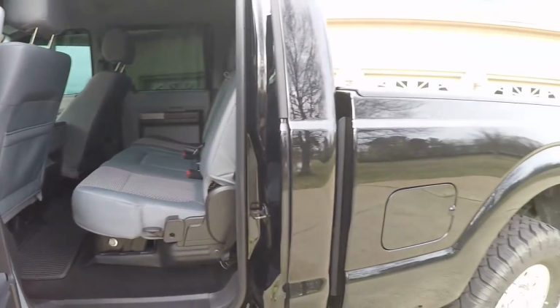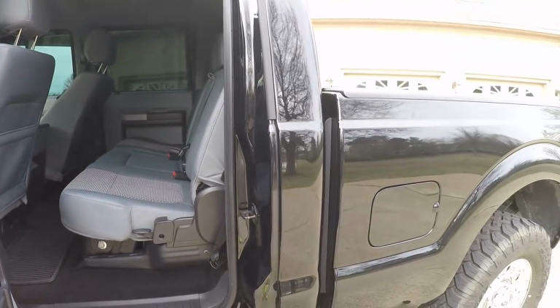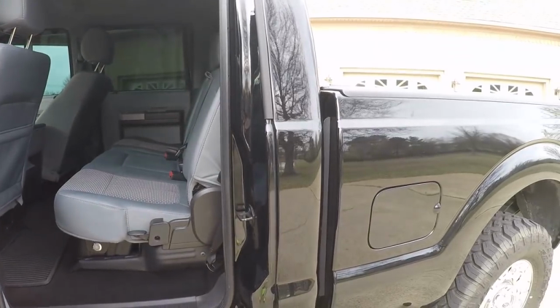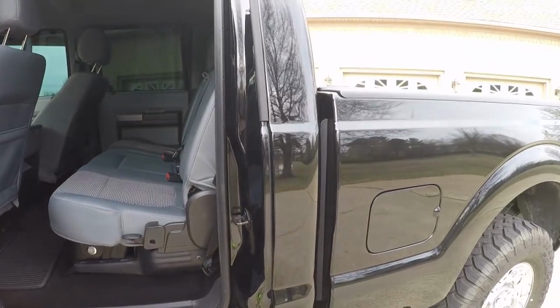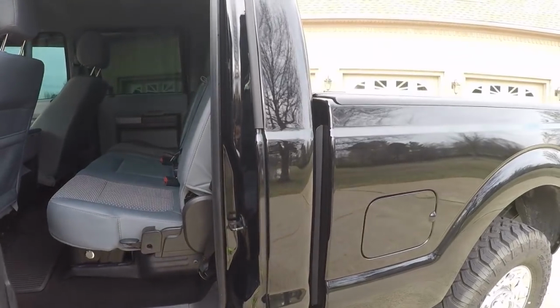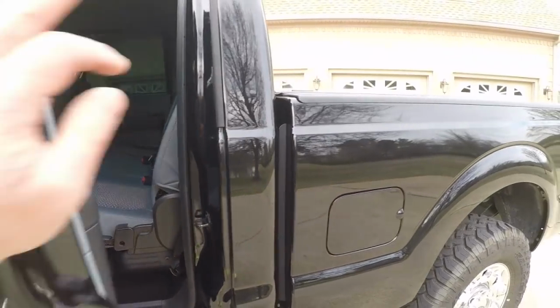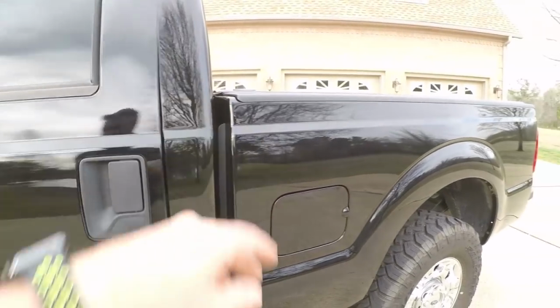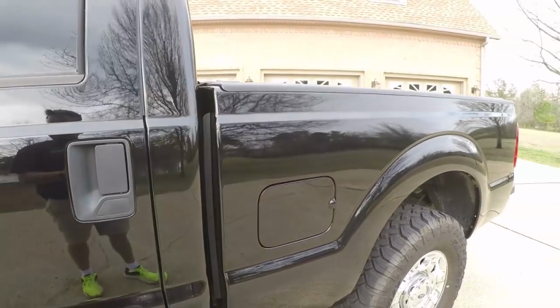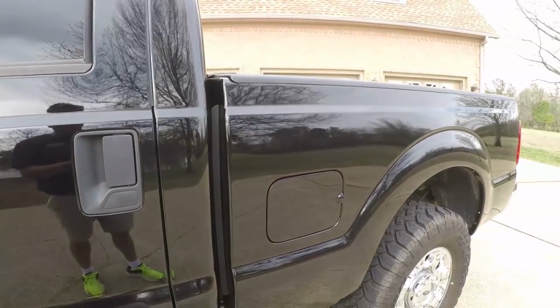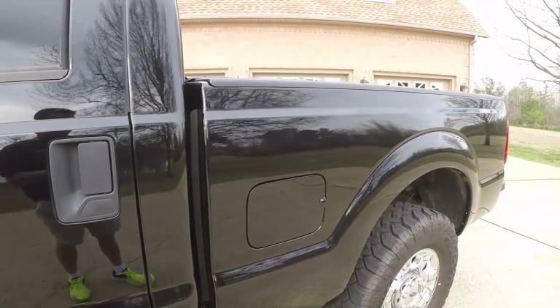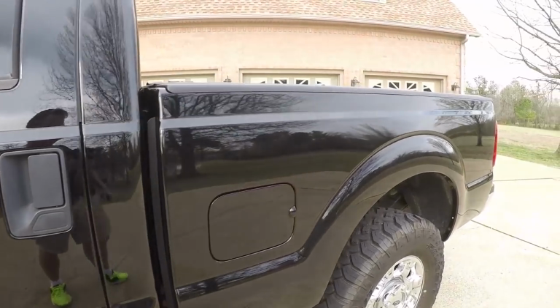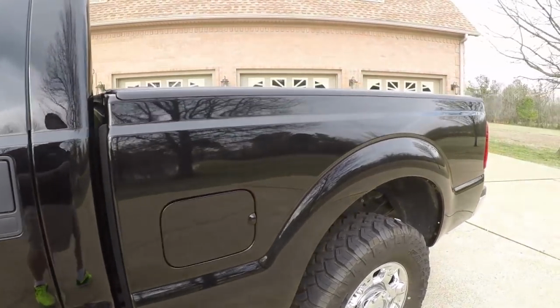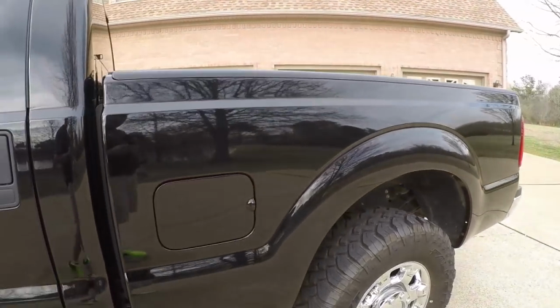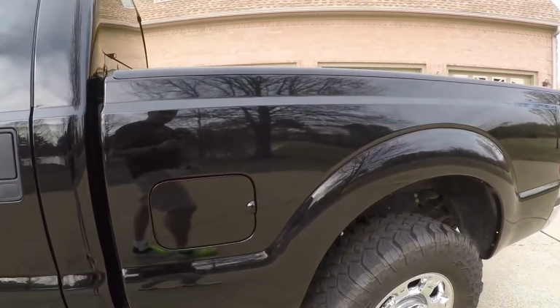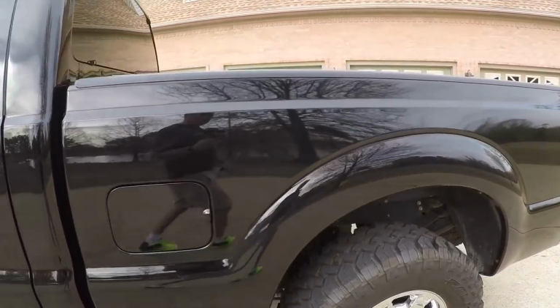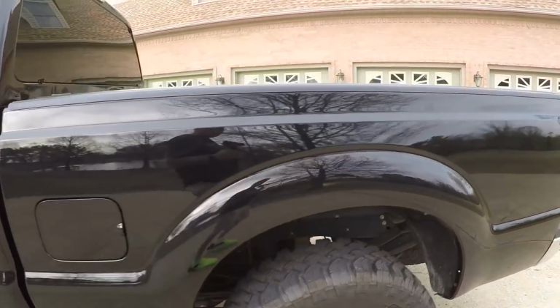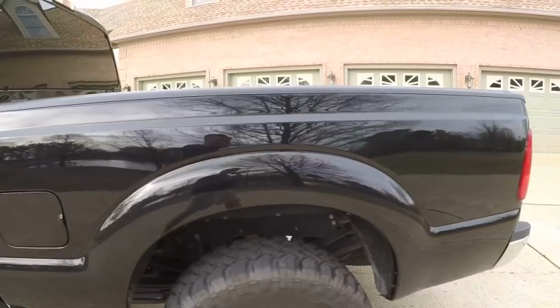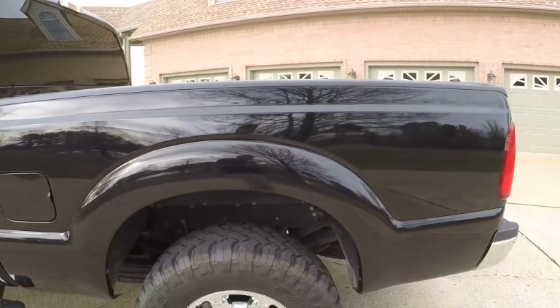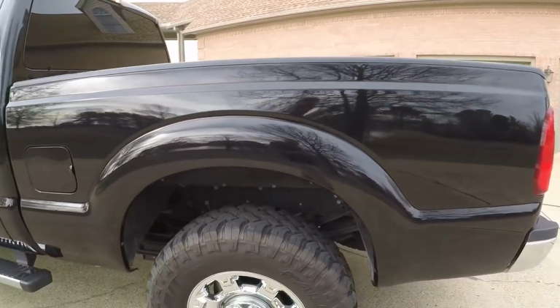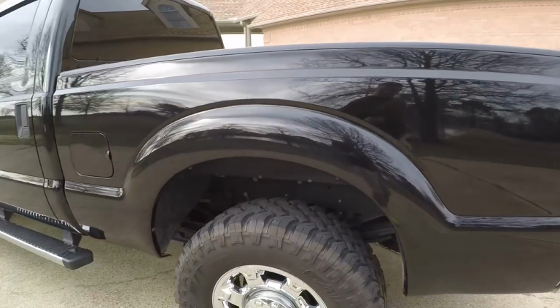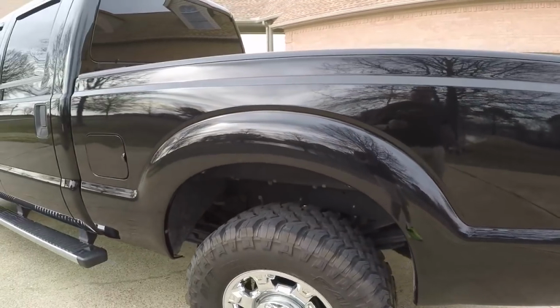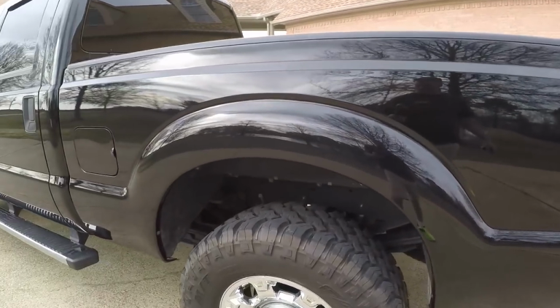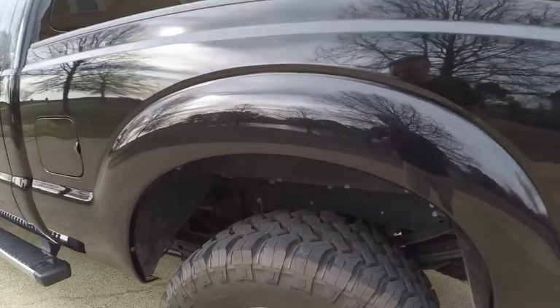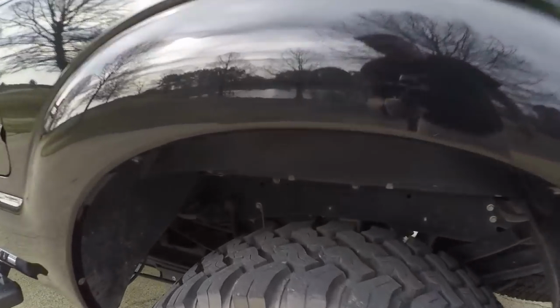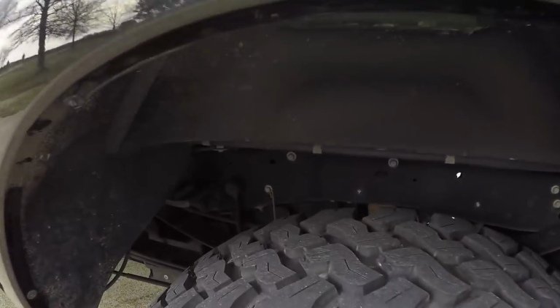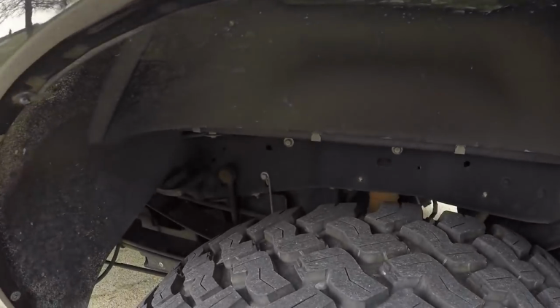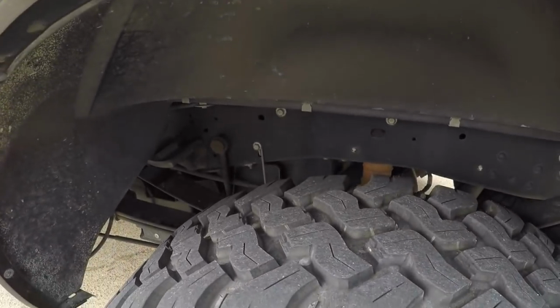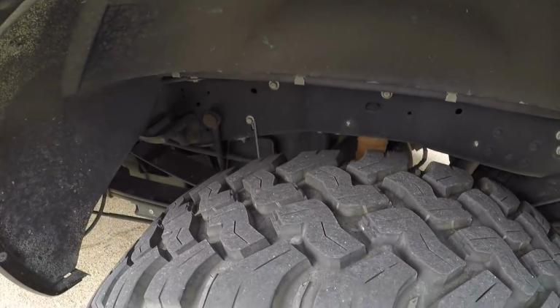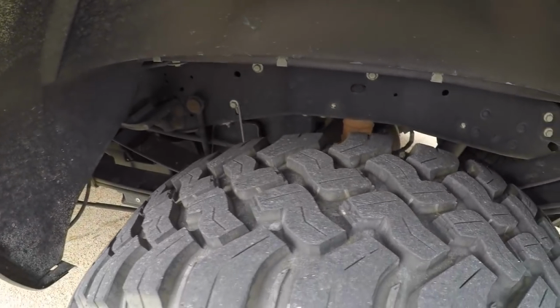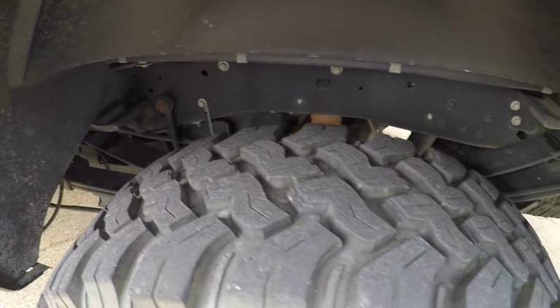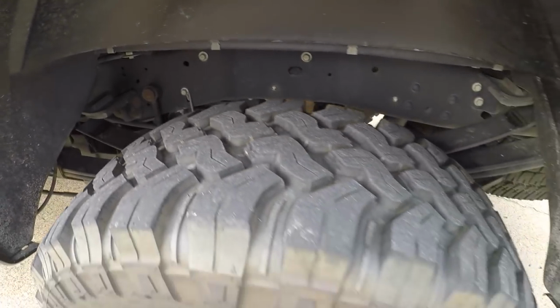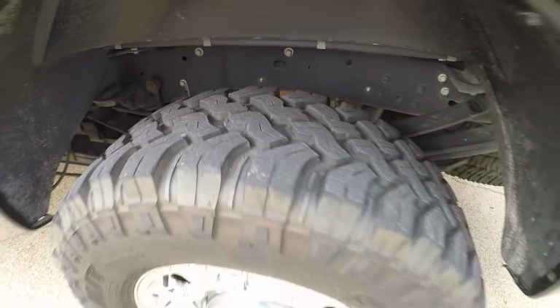The body's in good shape for a black truck — it's not all scratched up. It's got a clean frame, no rust, good tires.